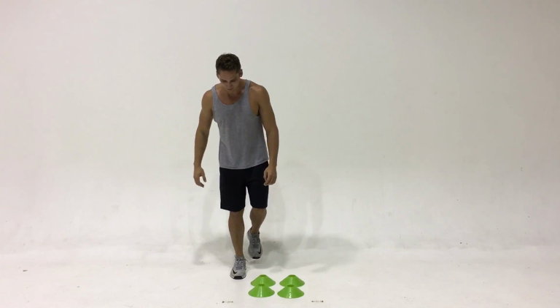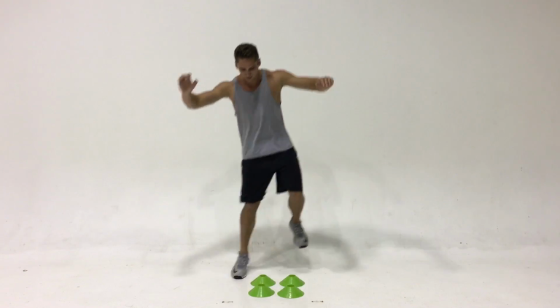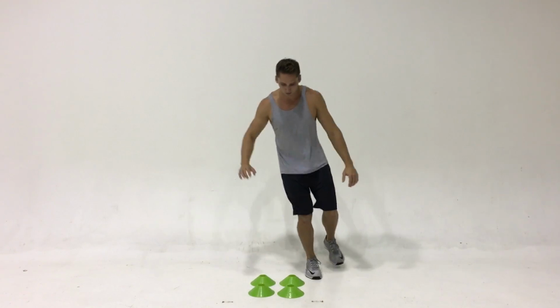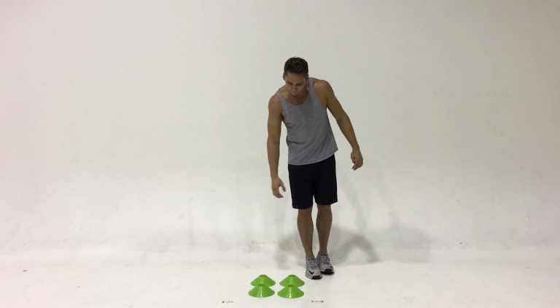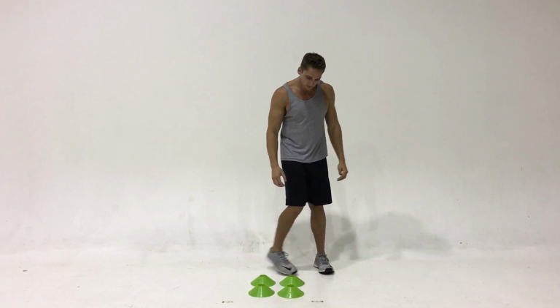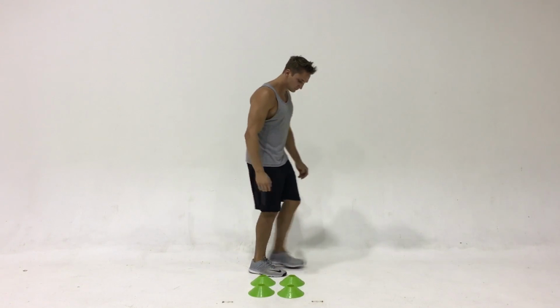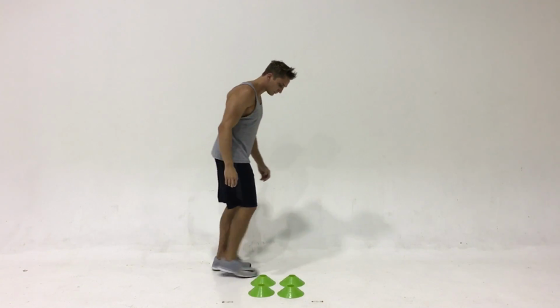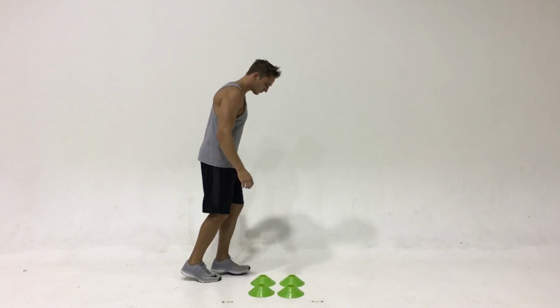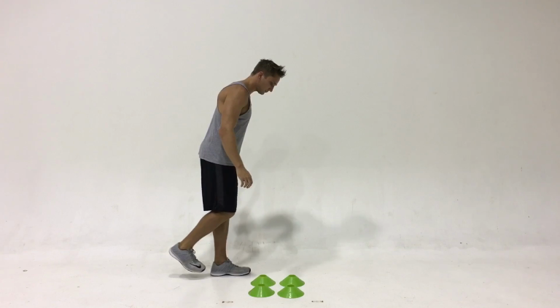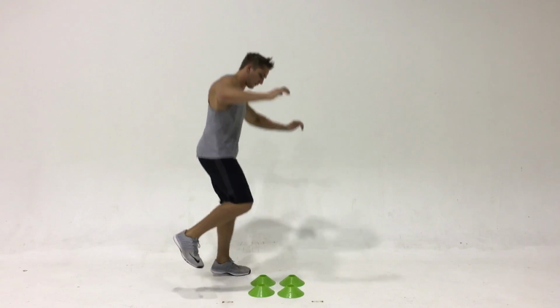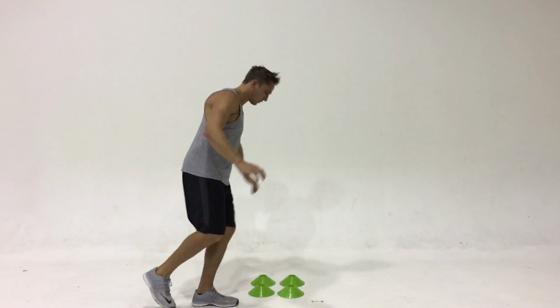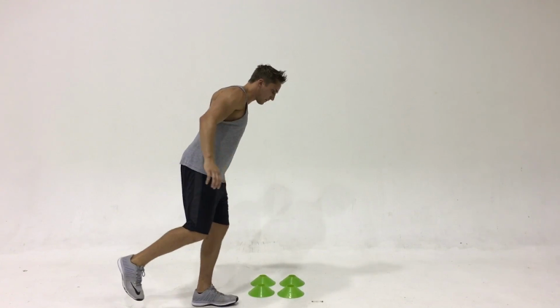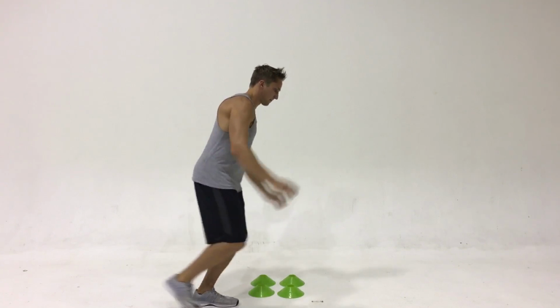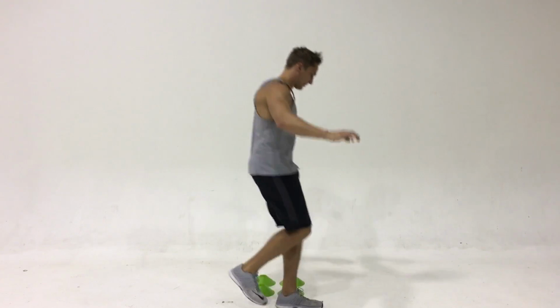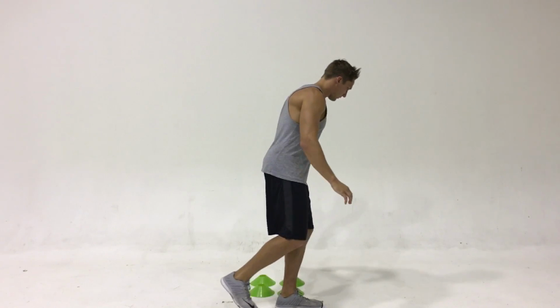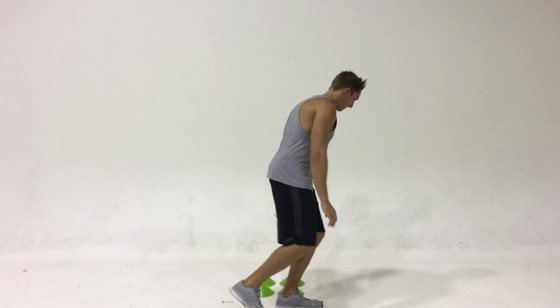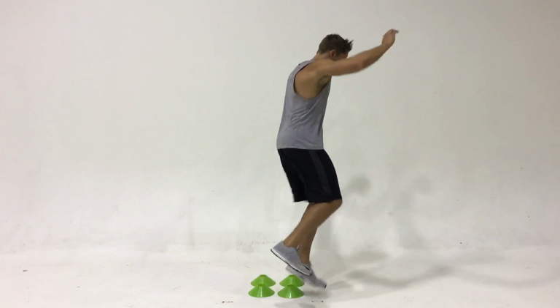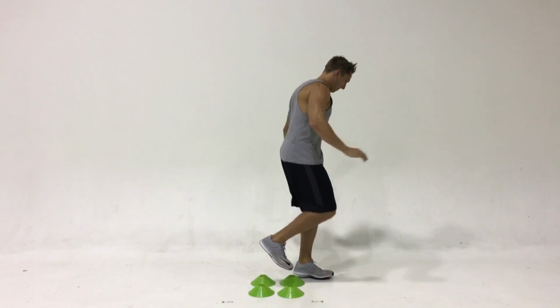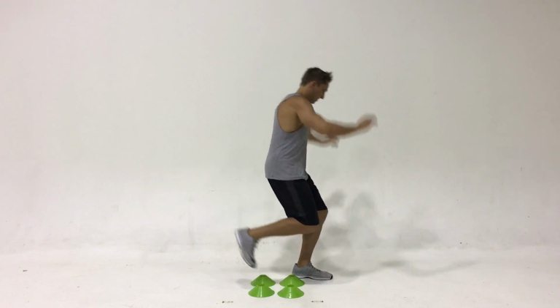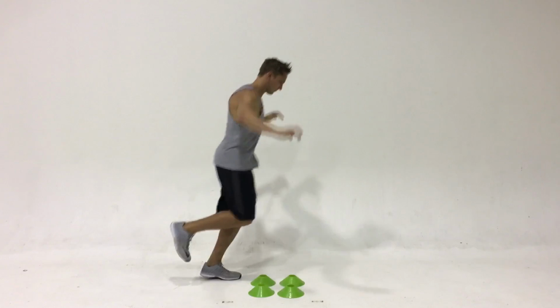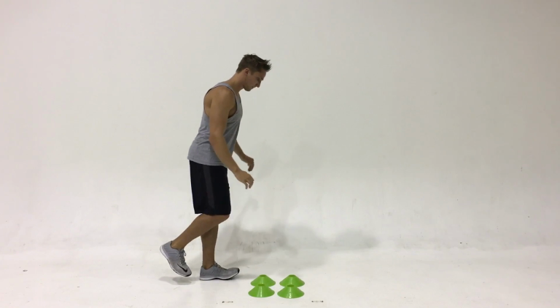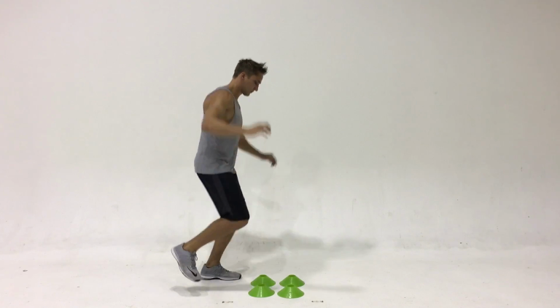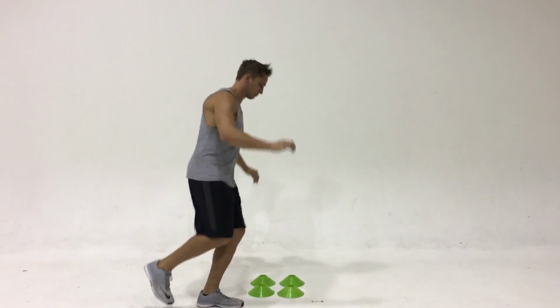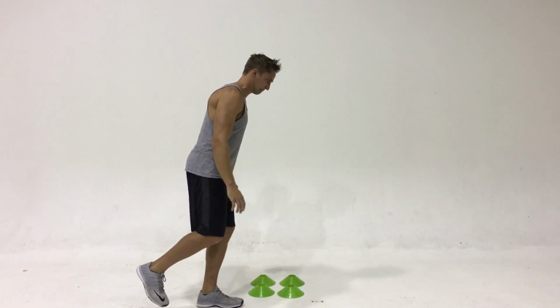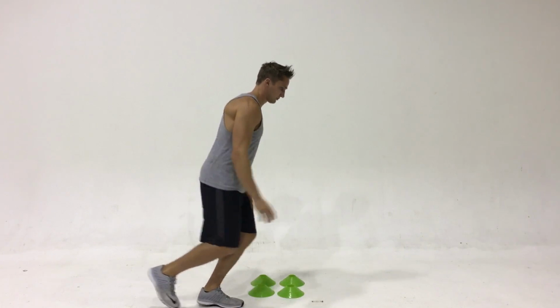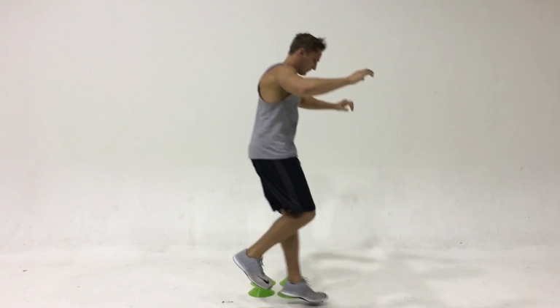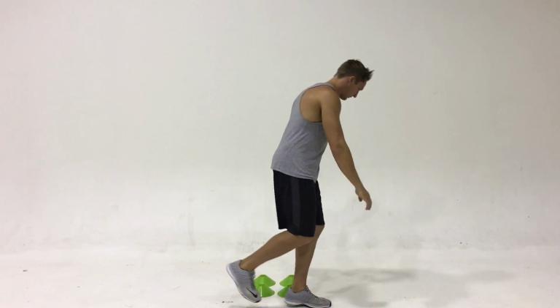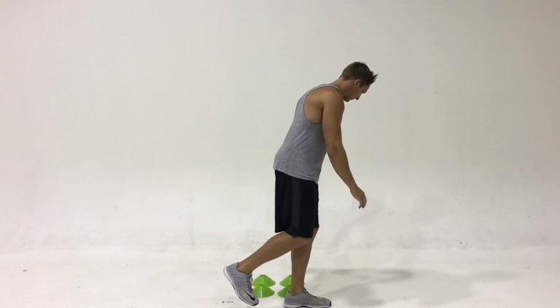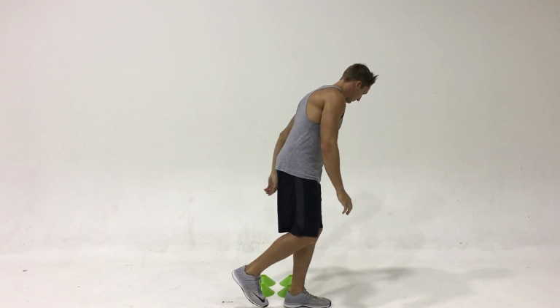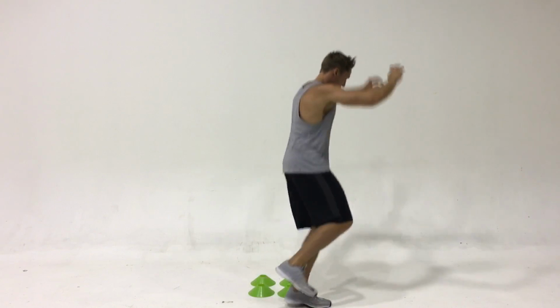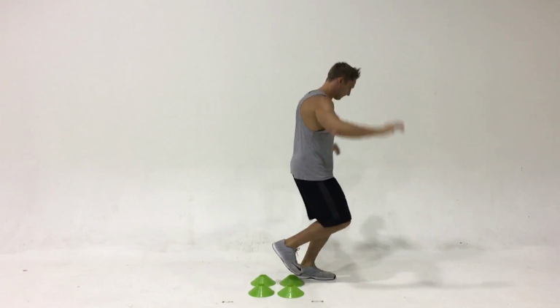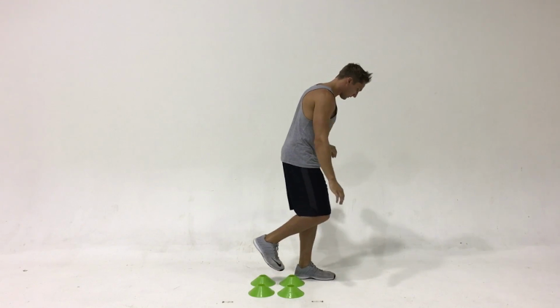Notice how Parker's center of gravity is balanced over his forefoot and he's keeping the landing nice and soft, not landing too roughly. This is a challenging single leg balance exercise.